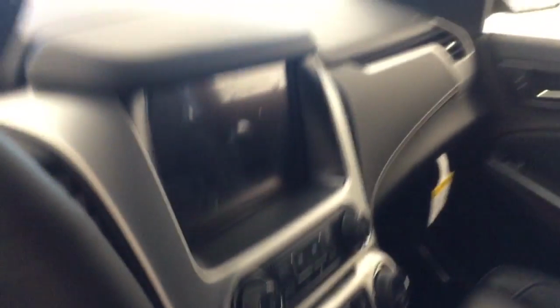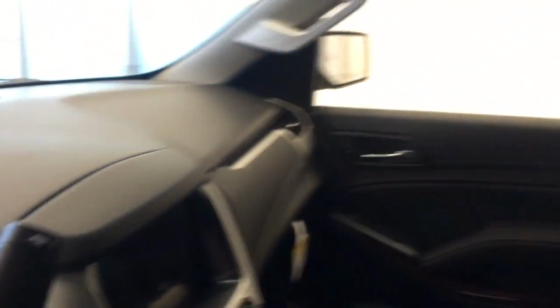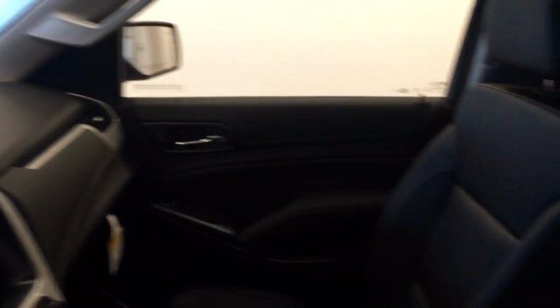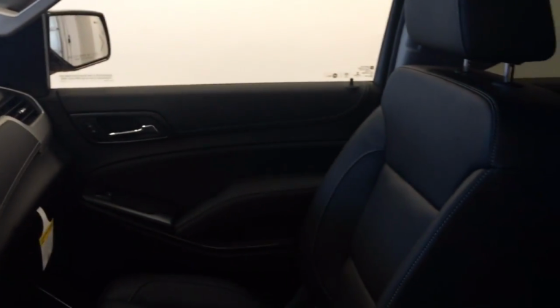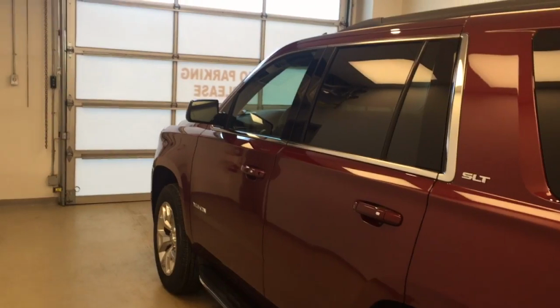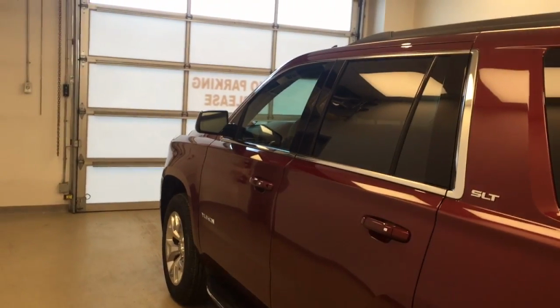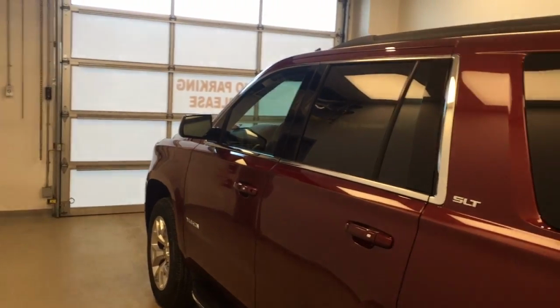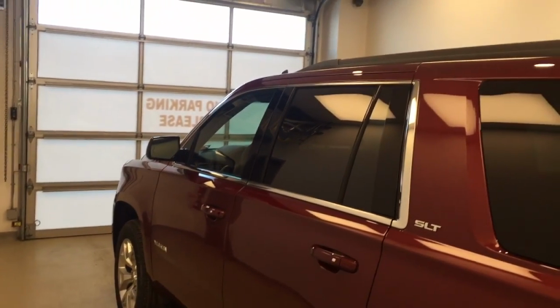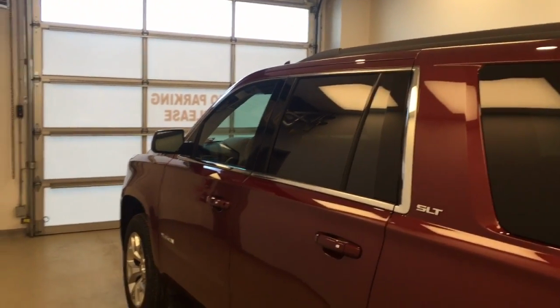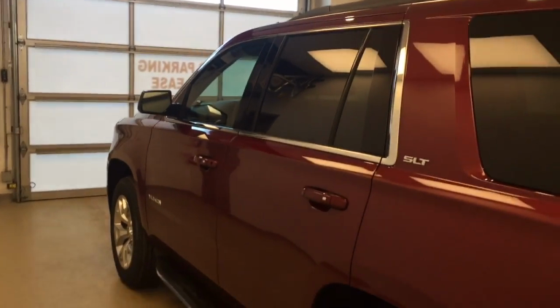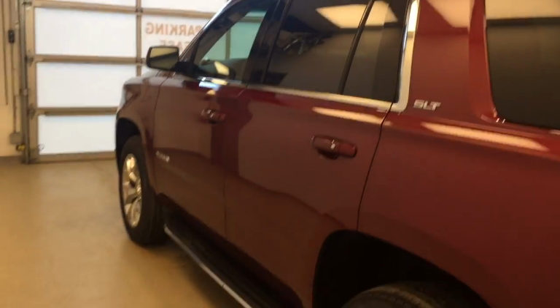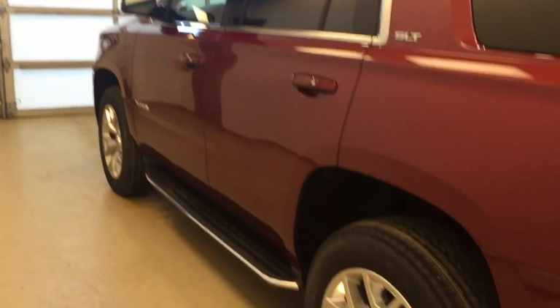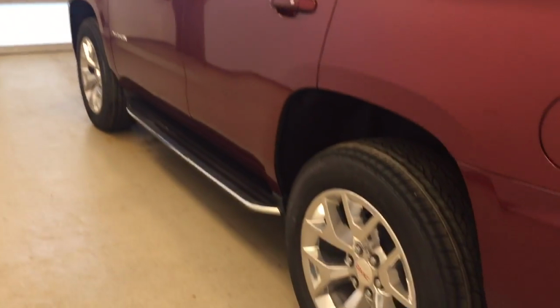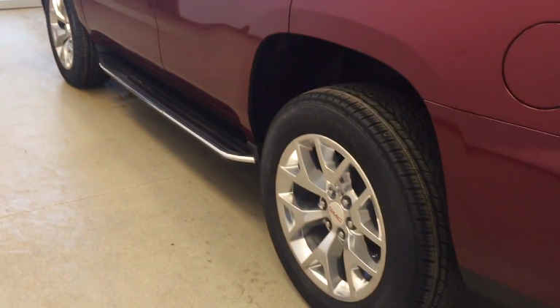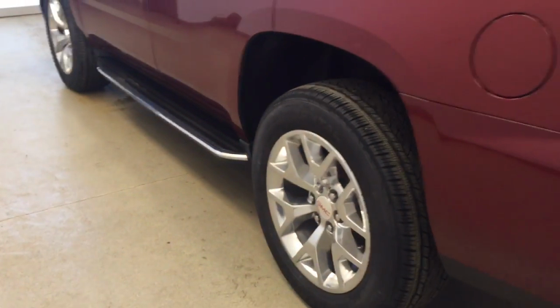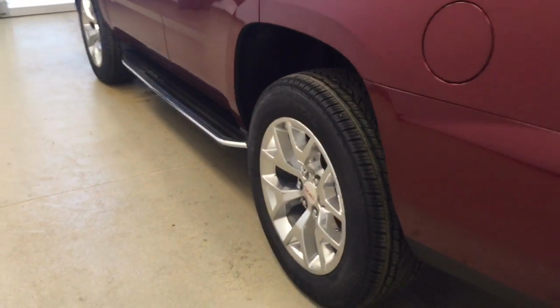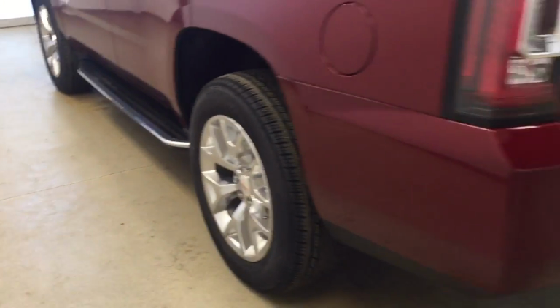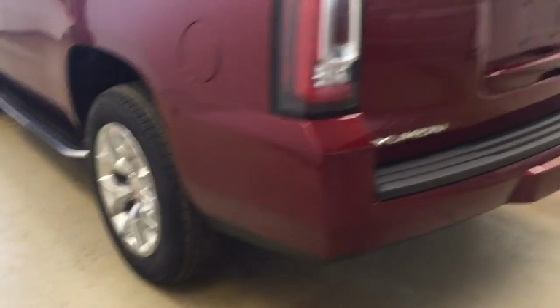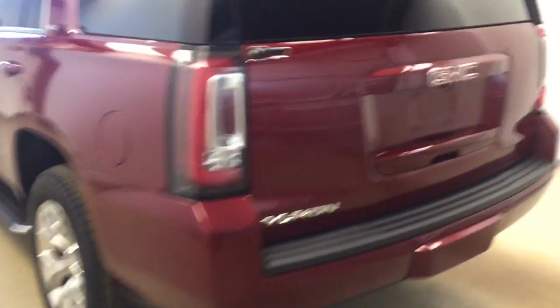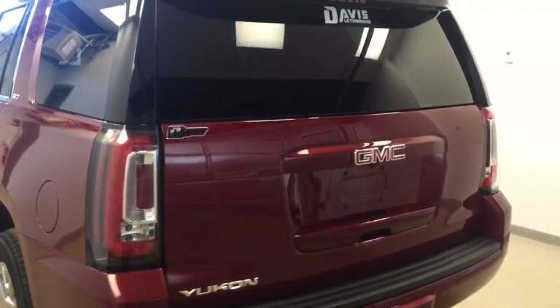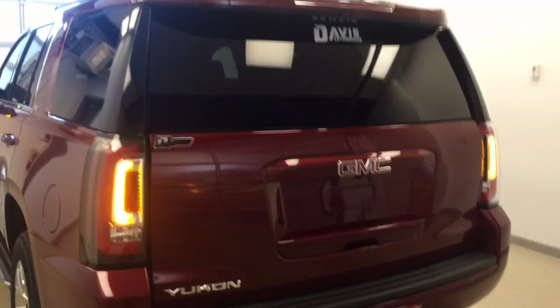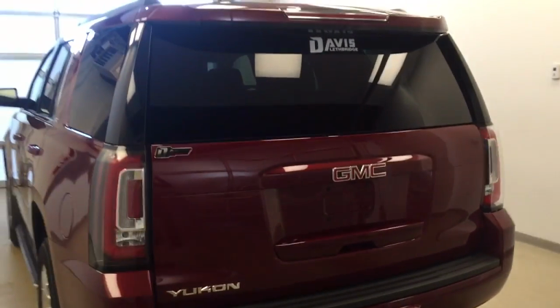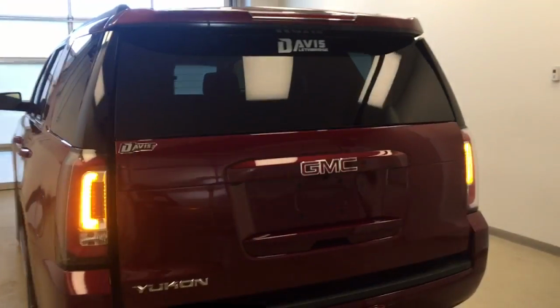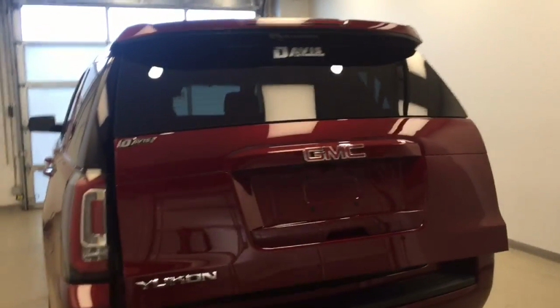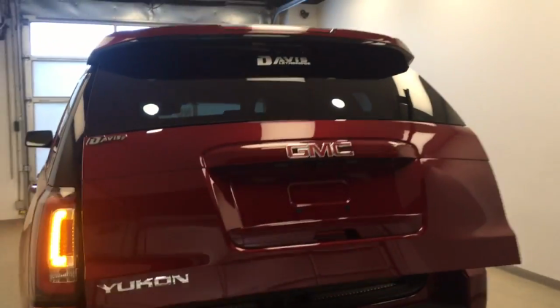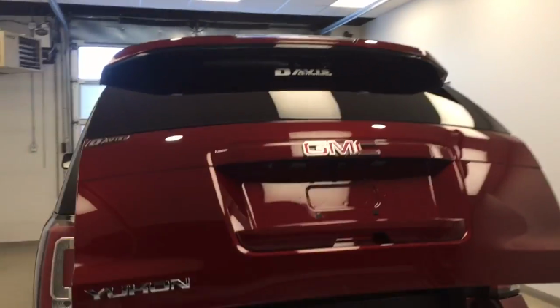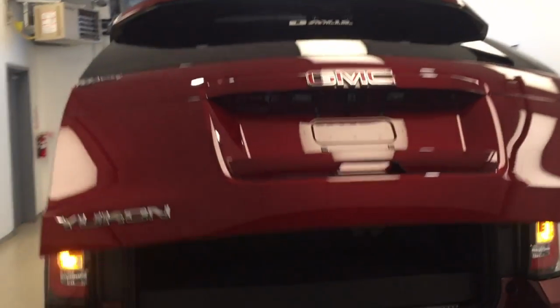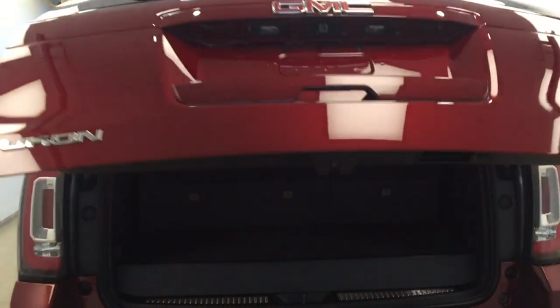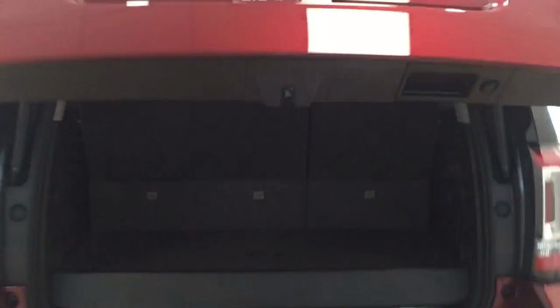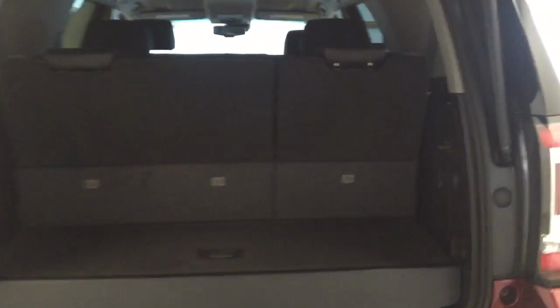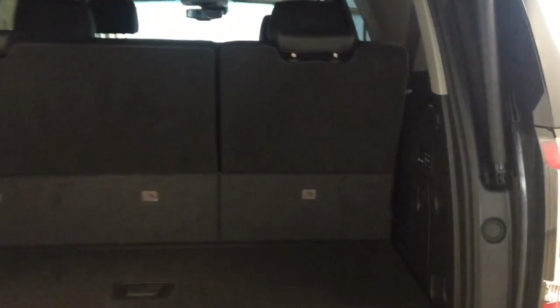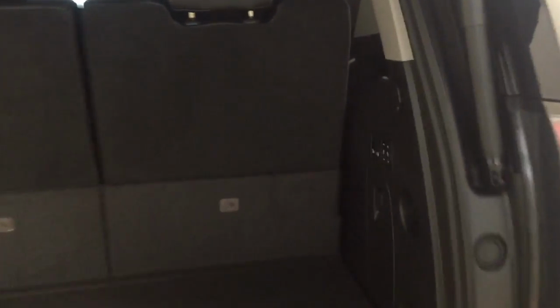Heated and cooled seats. Our interior color today is jet black. This vehicle comes equipped with blind spot assist mirrors, roof rack, running boards, 20-inch polished alloy rims, rear parking assist, backup camera, remote trunk release, and power hatch.